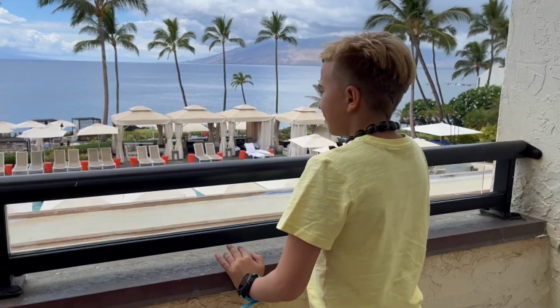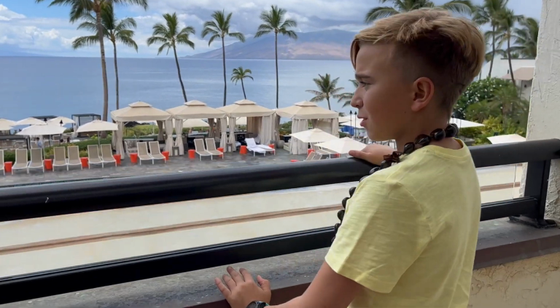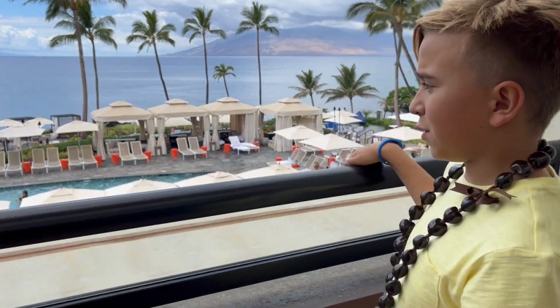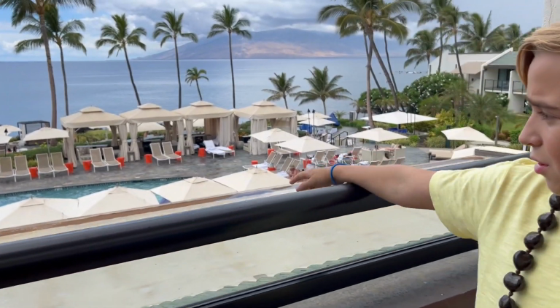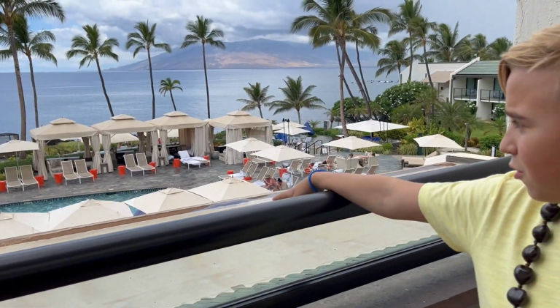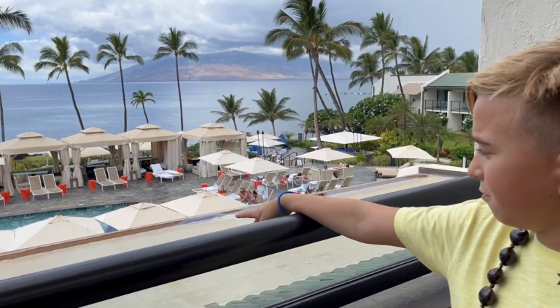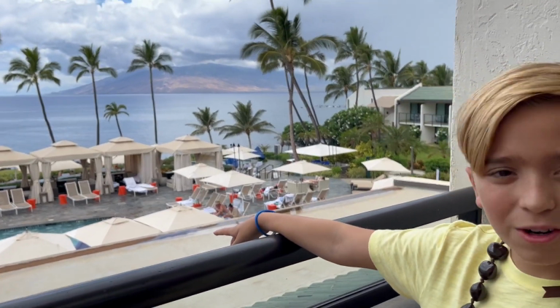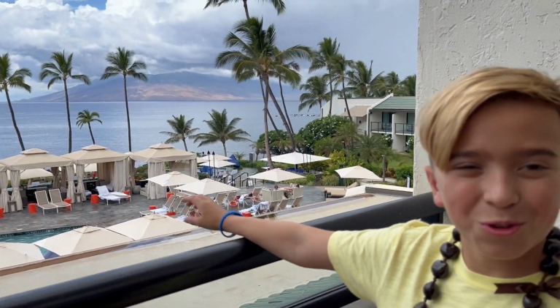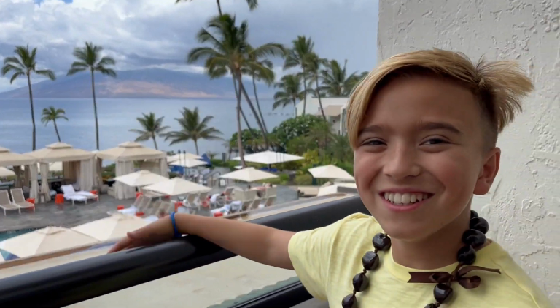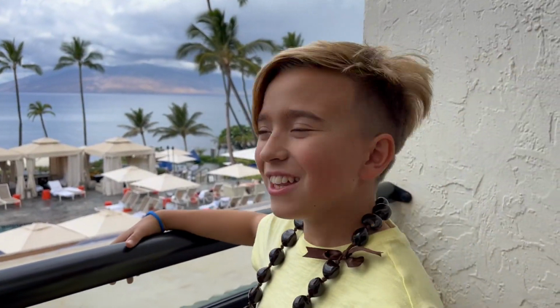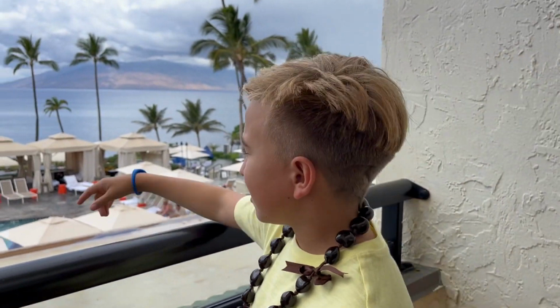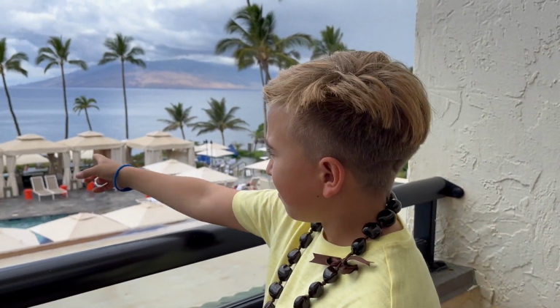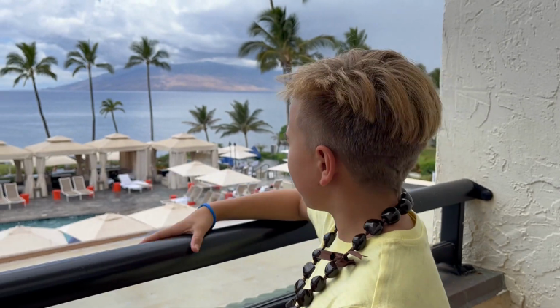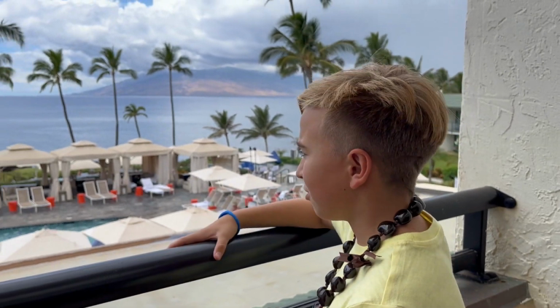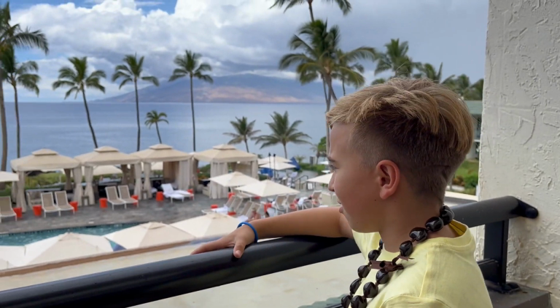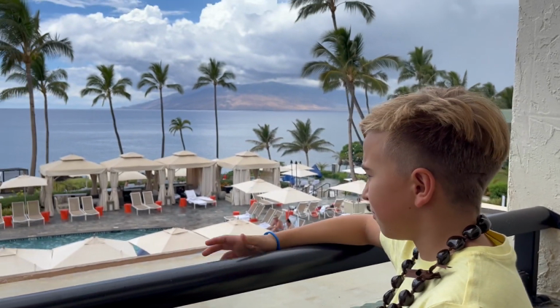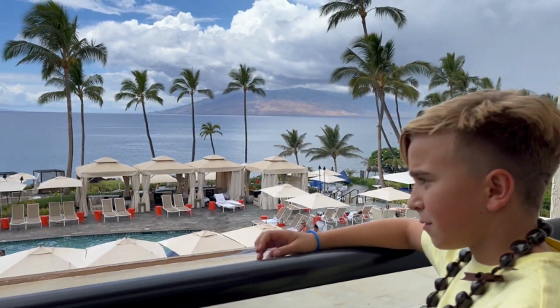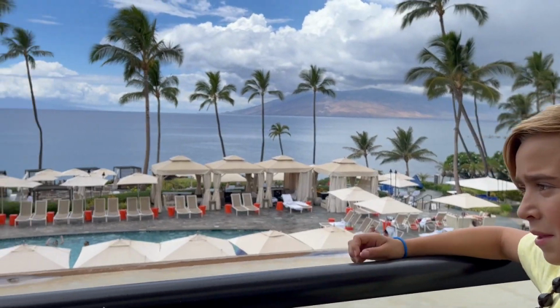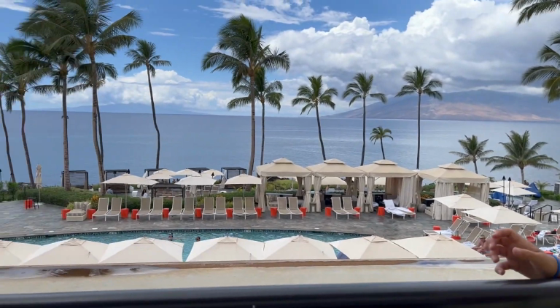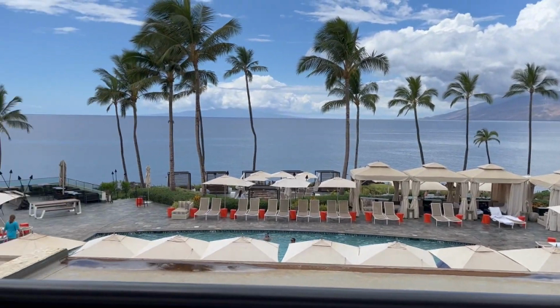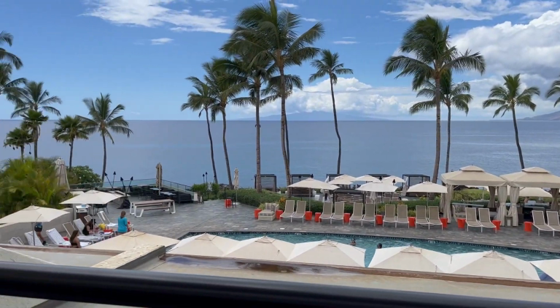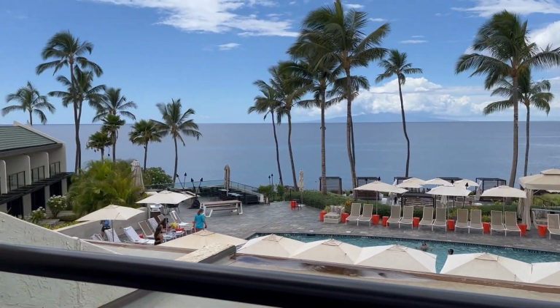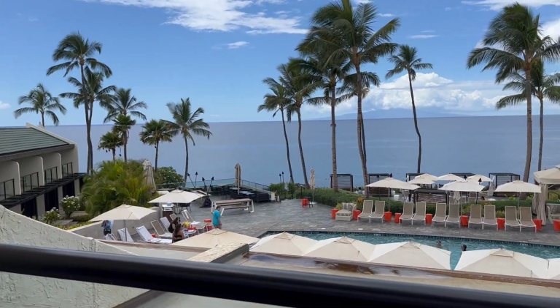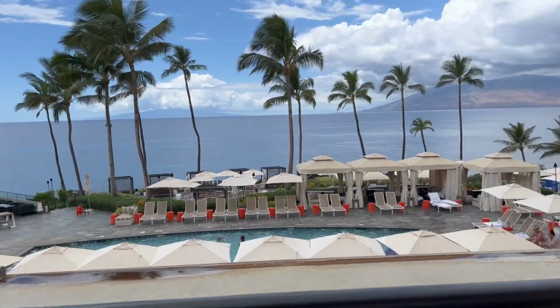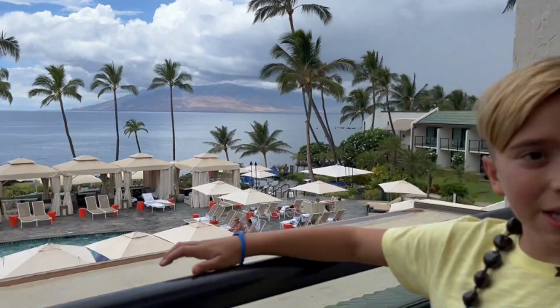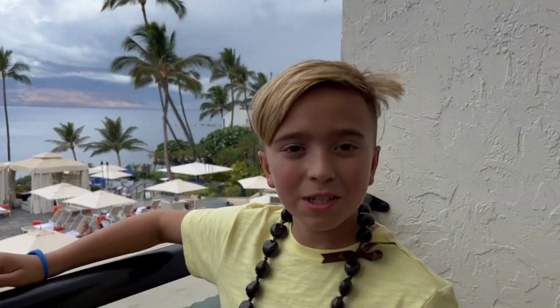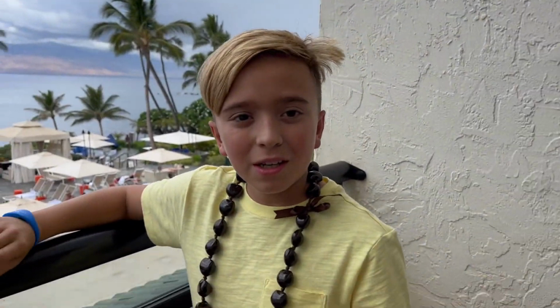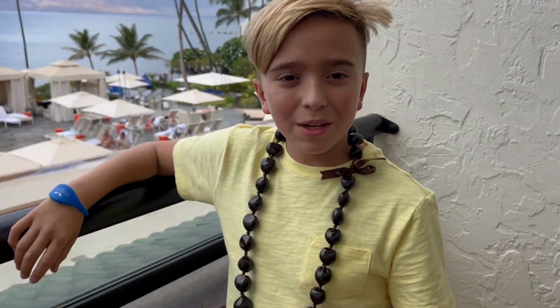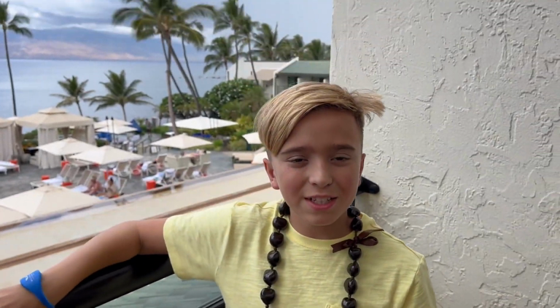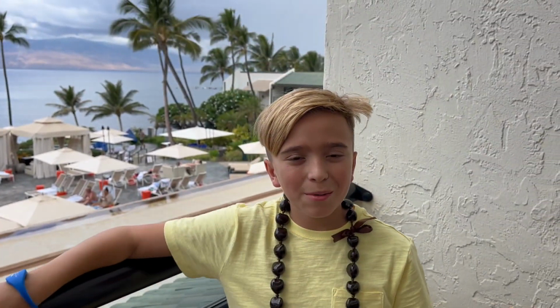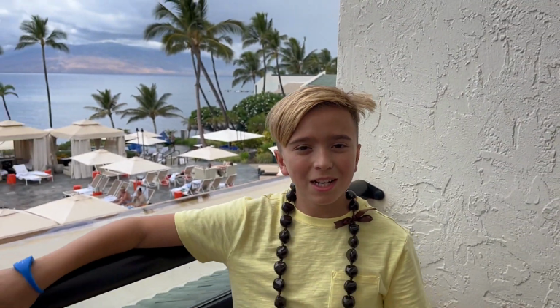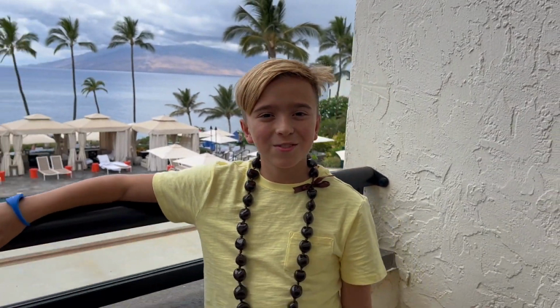So you have a view here of the roof, or of the pool, and you can see the ocean over there. It looks like a pretty big hotel so far, so we're going to check it out. Make sure to like and subscribe, and I'll see you guys in my next video.